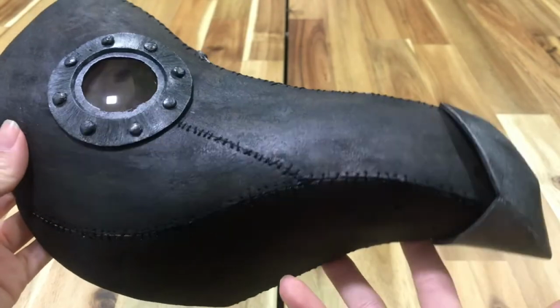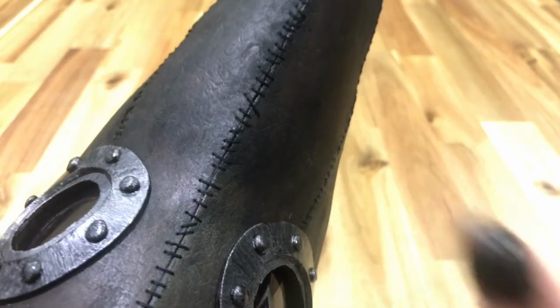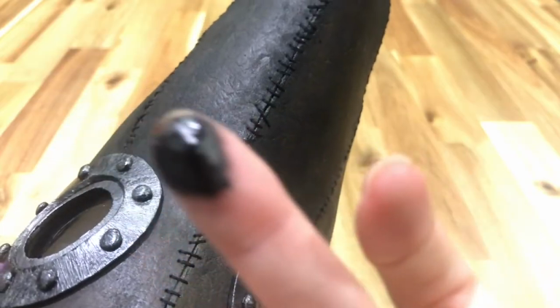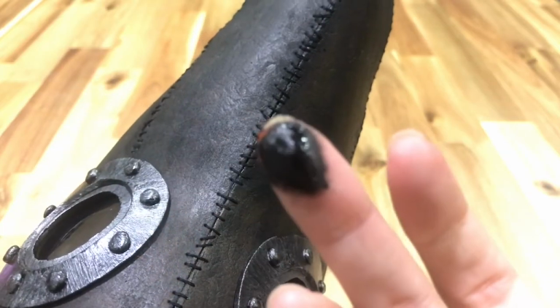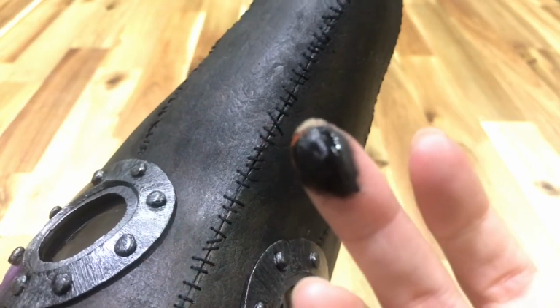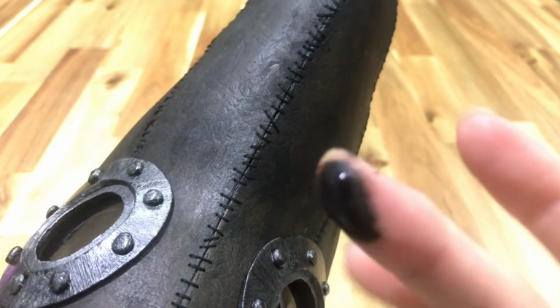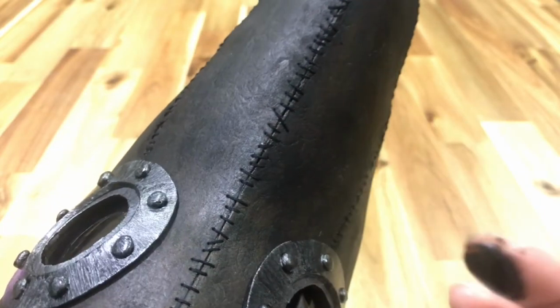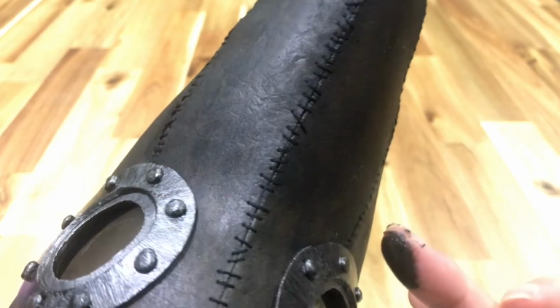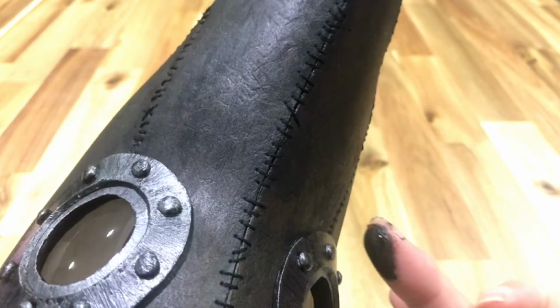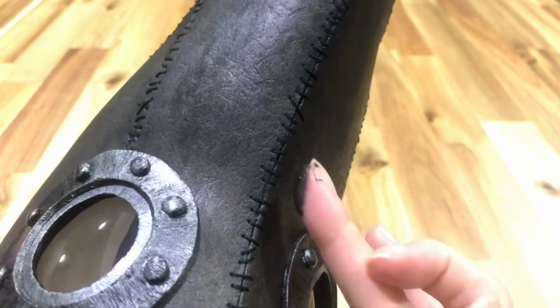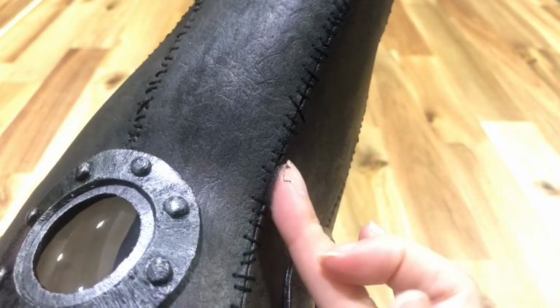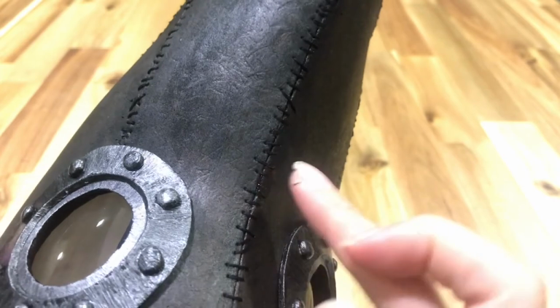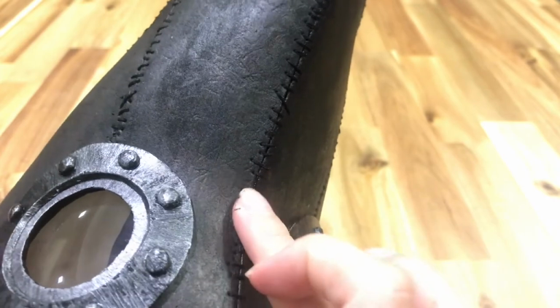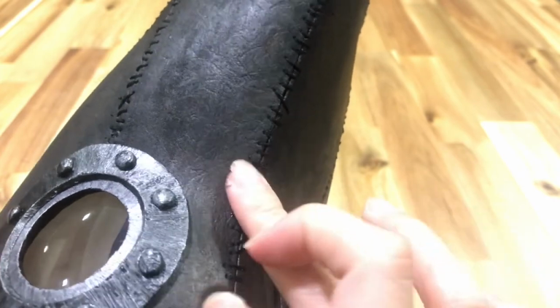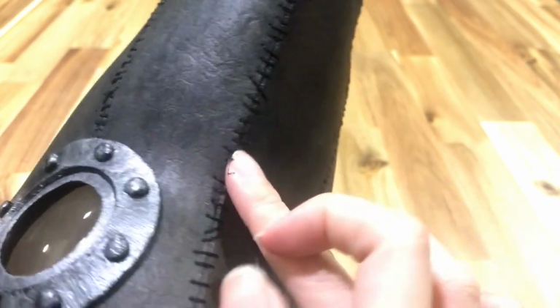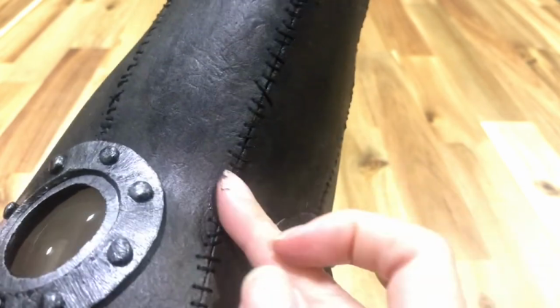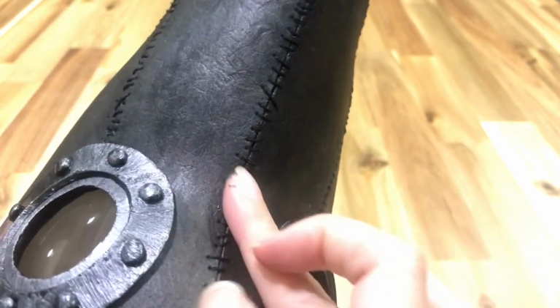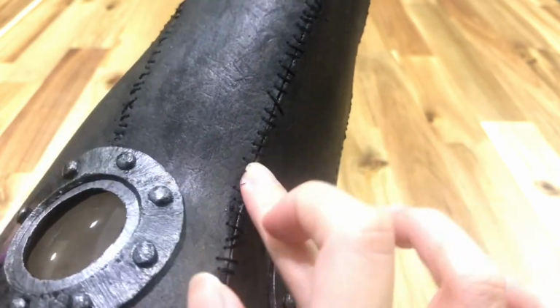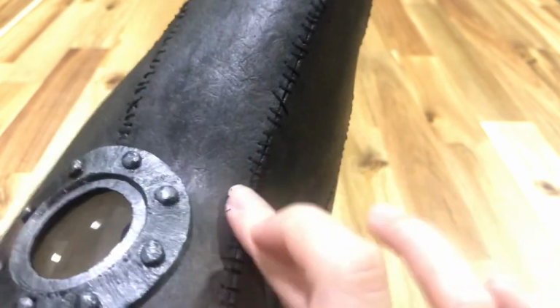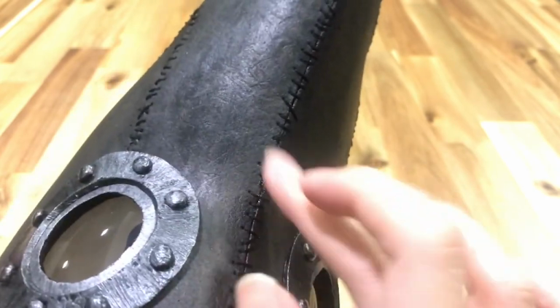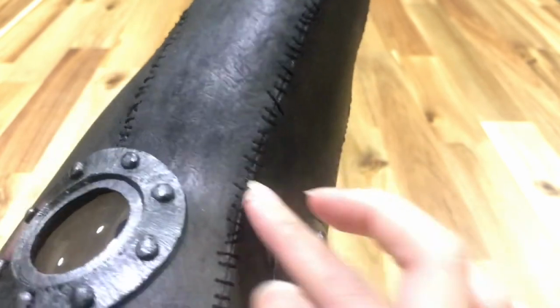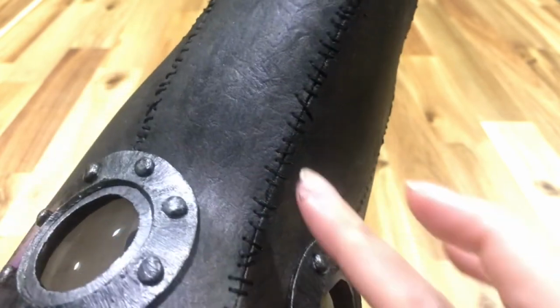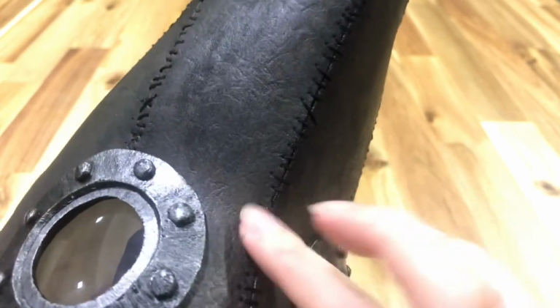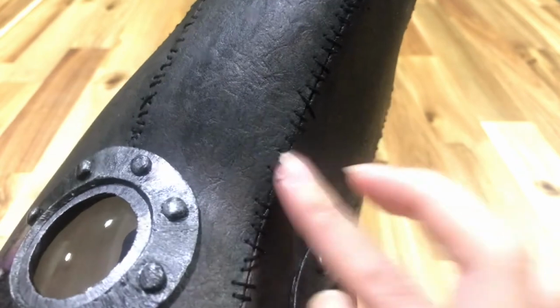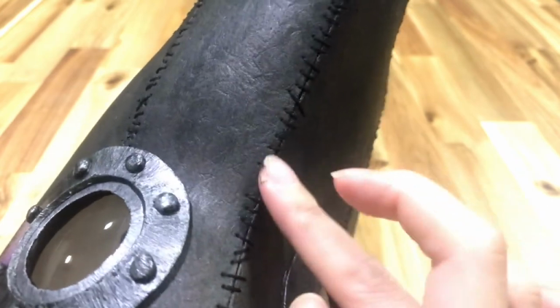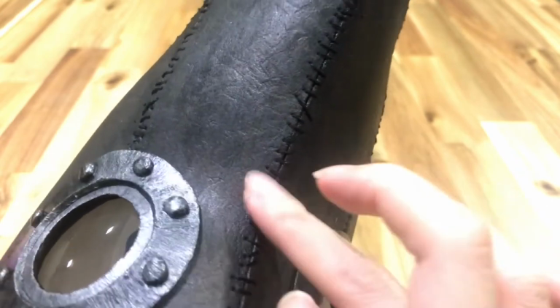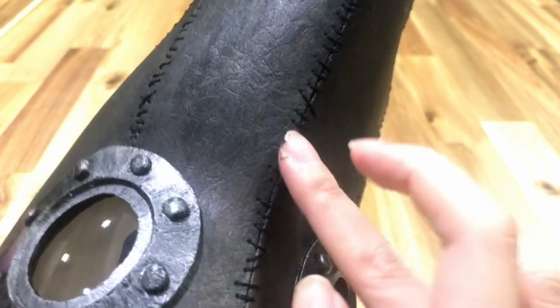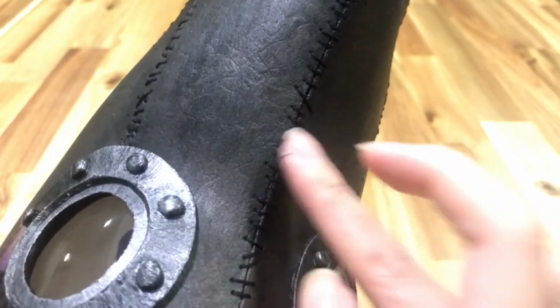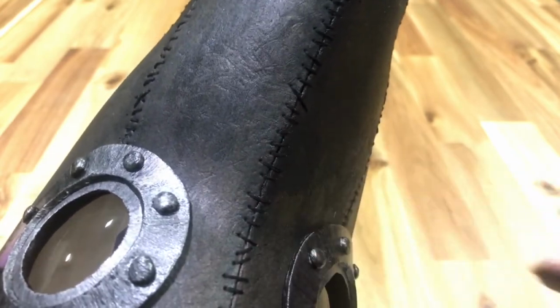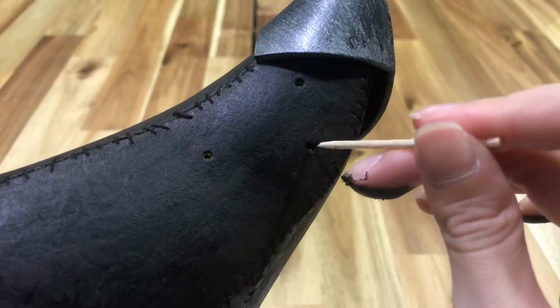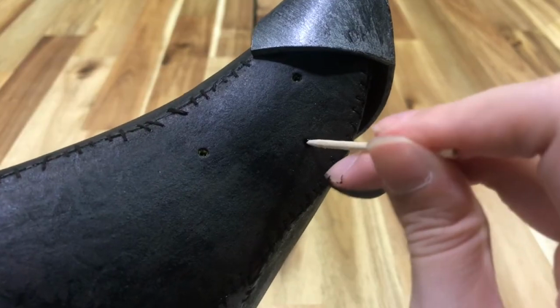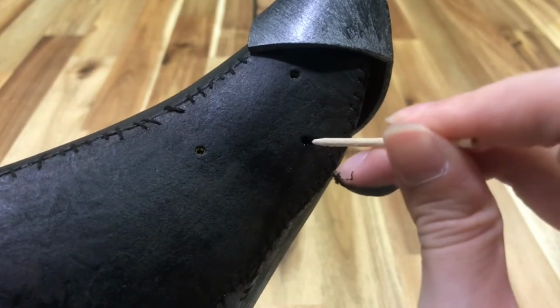To make the thread look weathered and to hide the colored foam that got exposed during the sewing, I smeared on more orange, yellow, and black acrylic paint mix onto the thread. Touch up the paint wherever you need to.